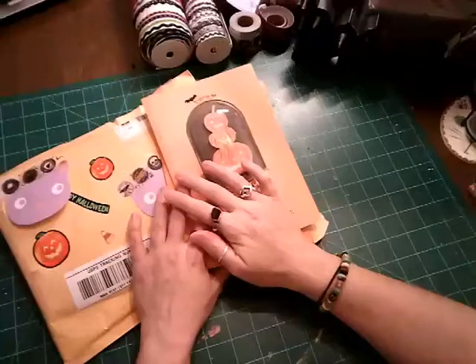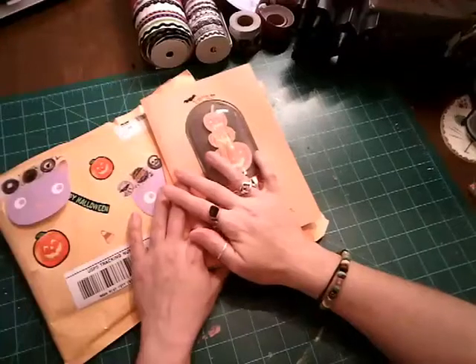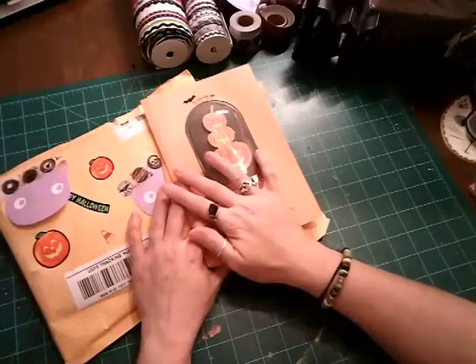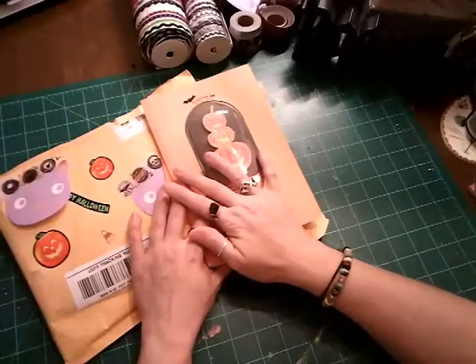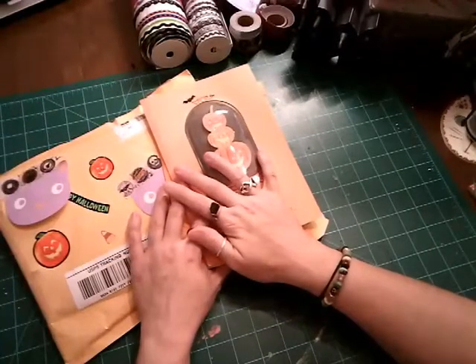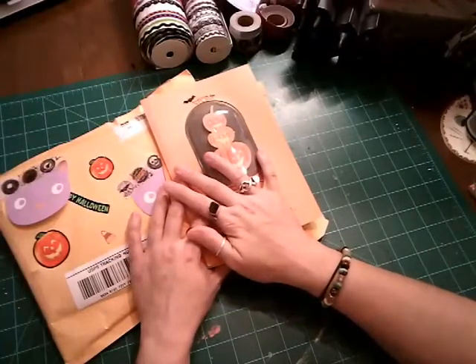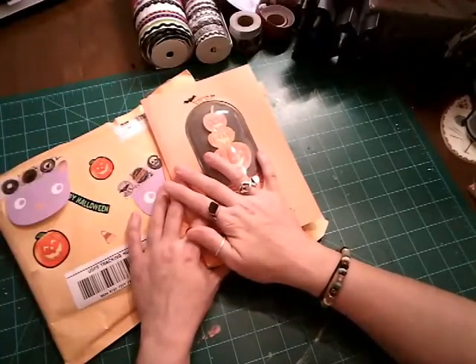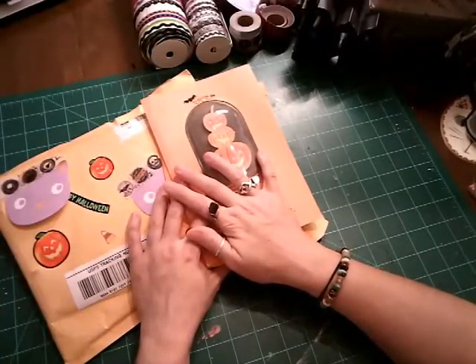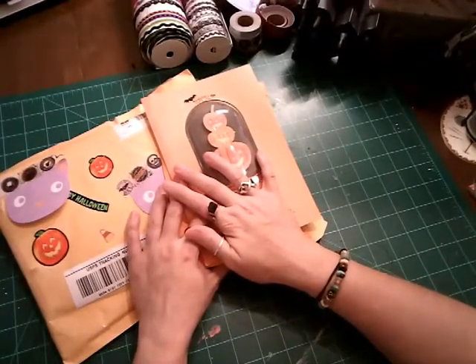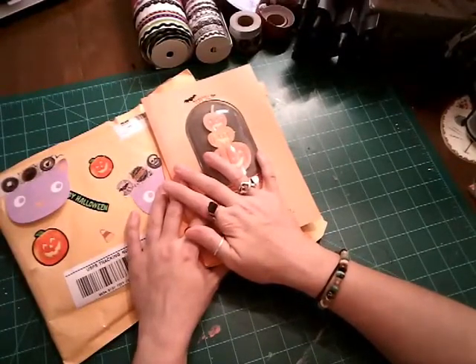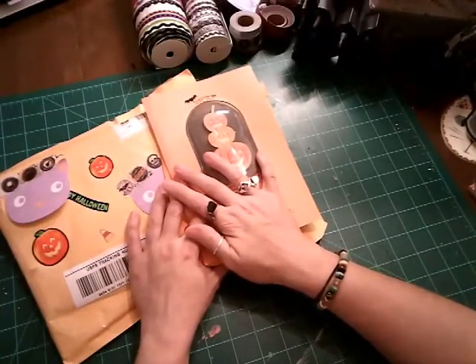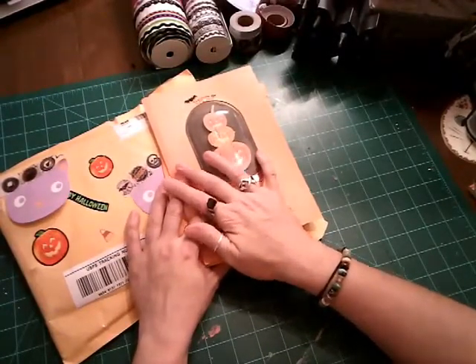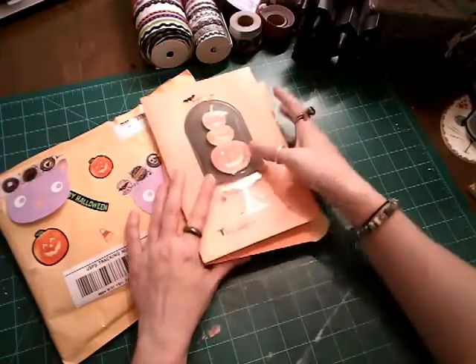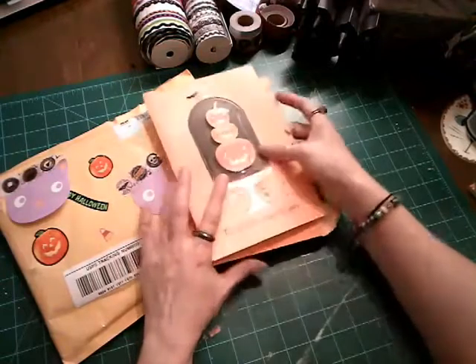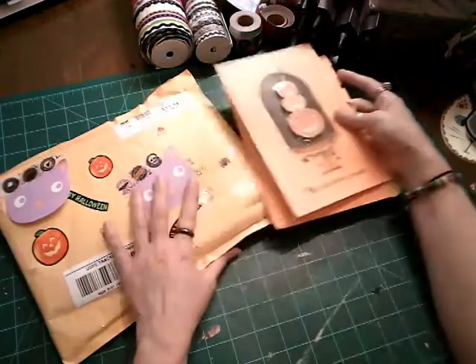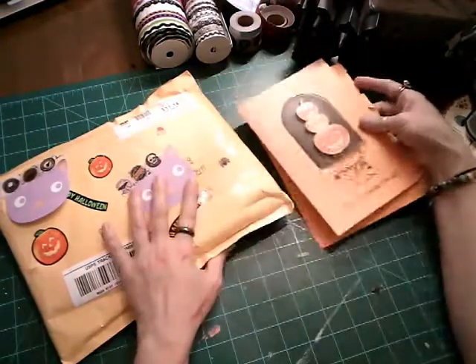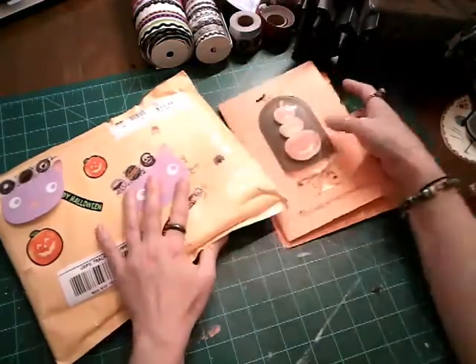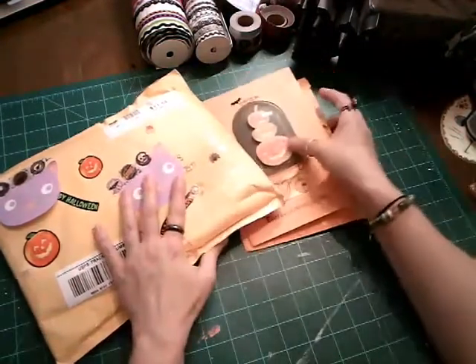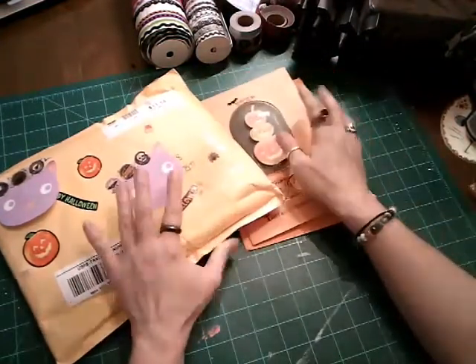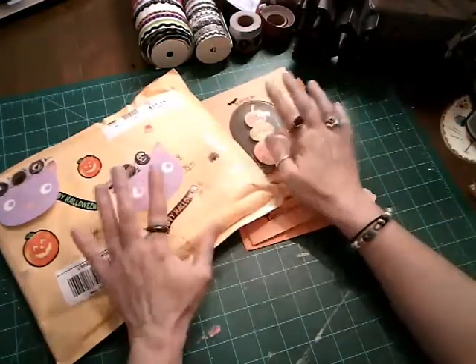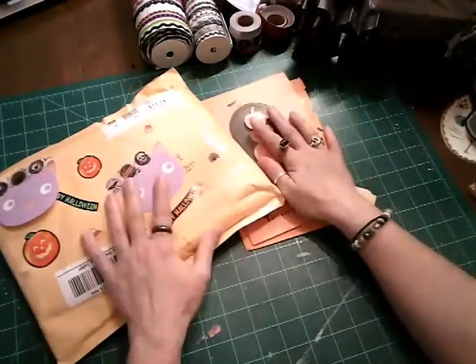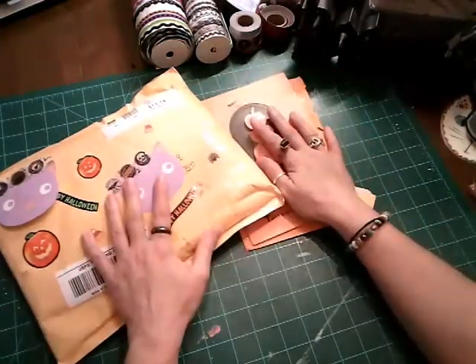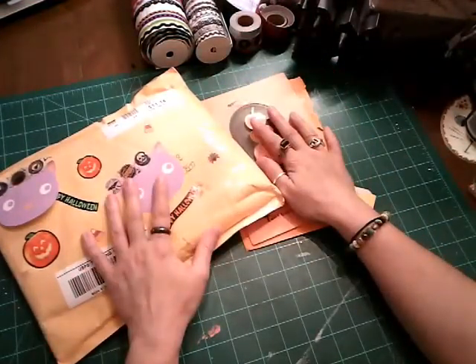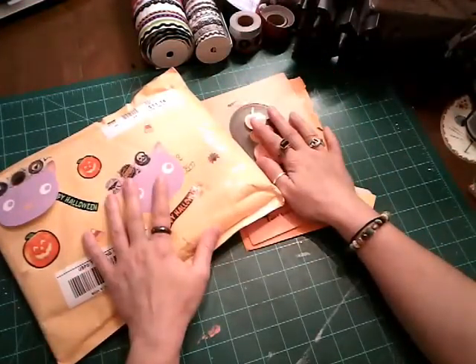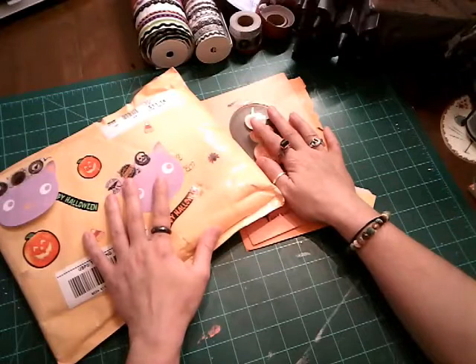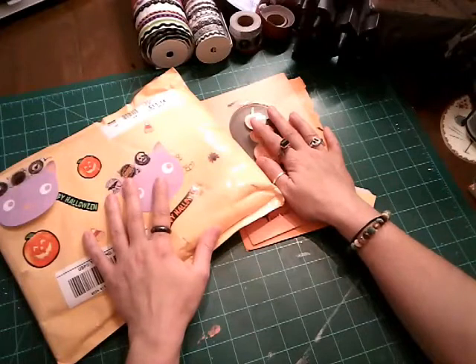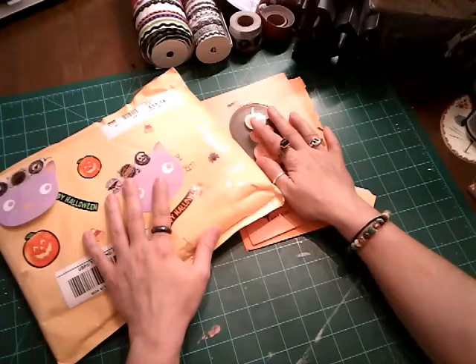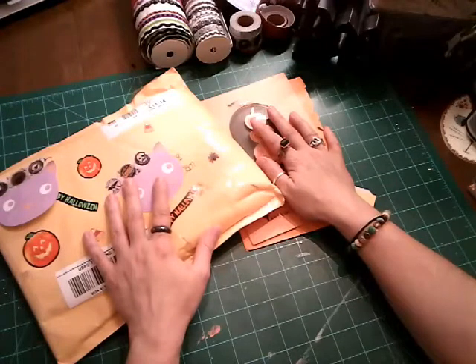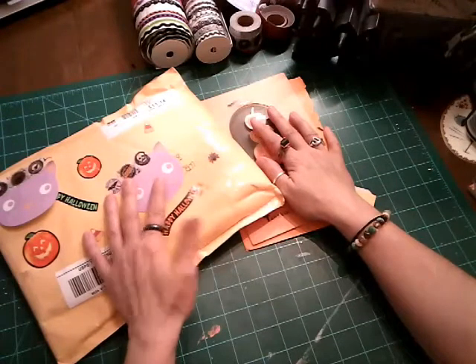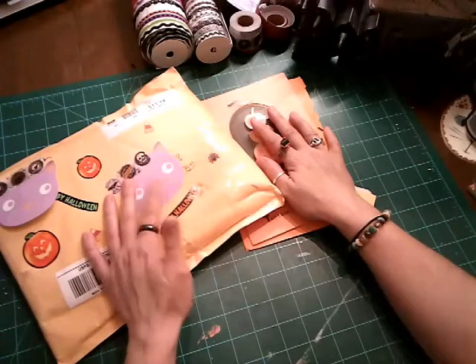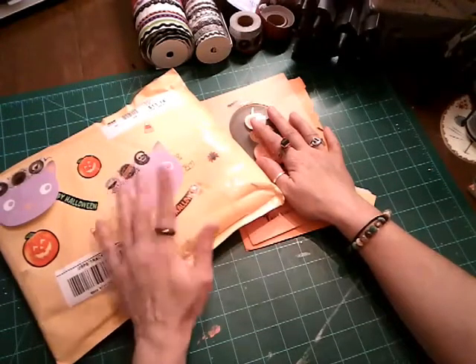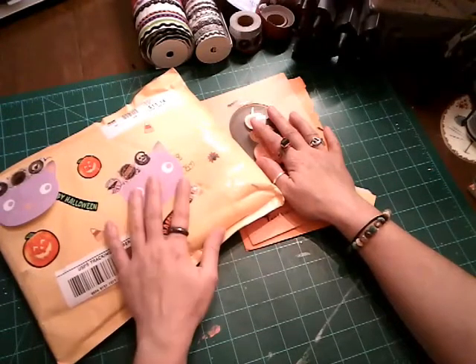Hello everyone, this is Kimmy Kim and welcome back to my channel. Today I have some special mail, some special friend happy mail, and I have a haul for Tuesday Morning and for Joann's.